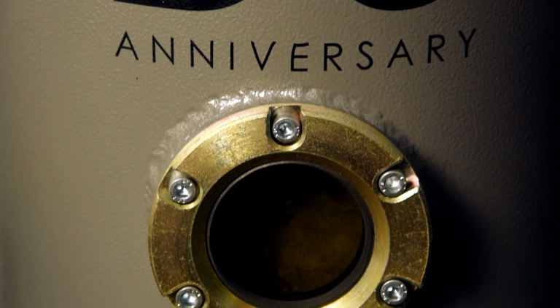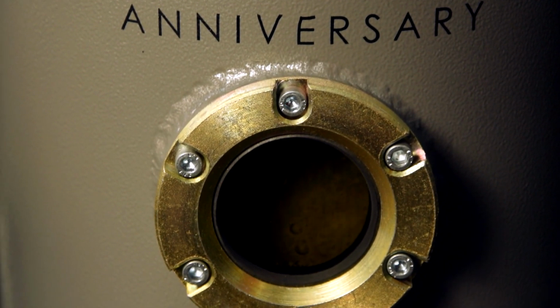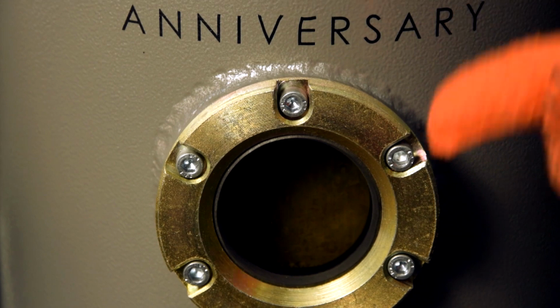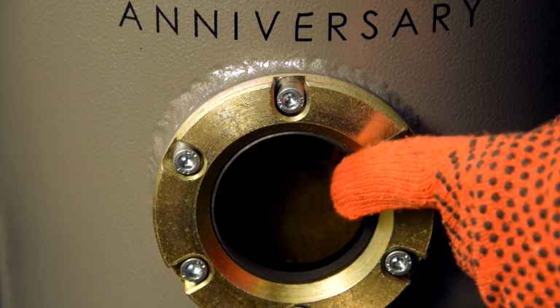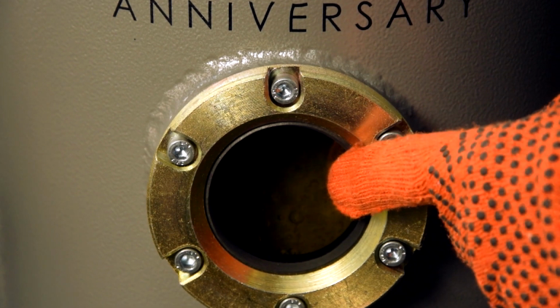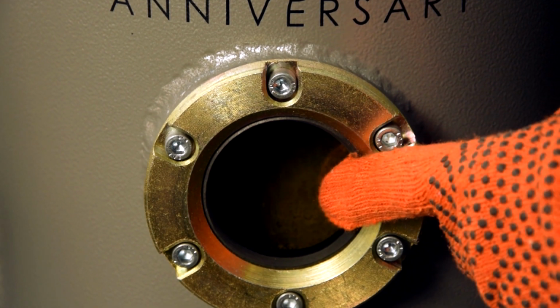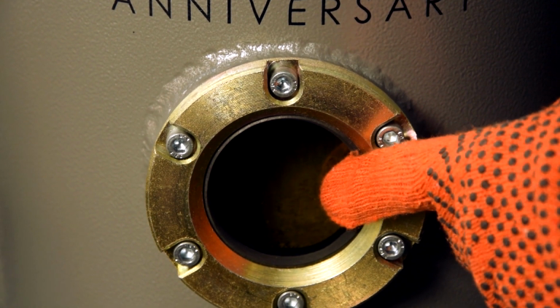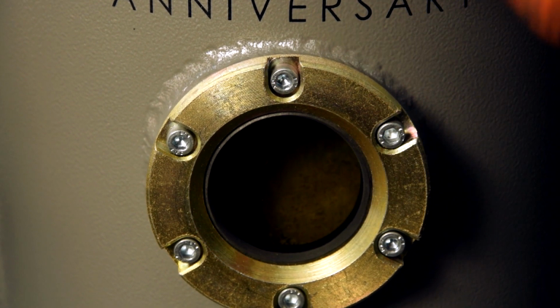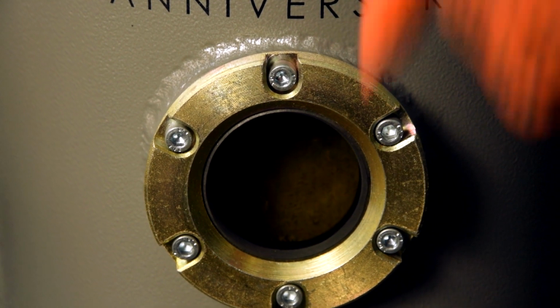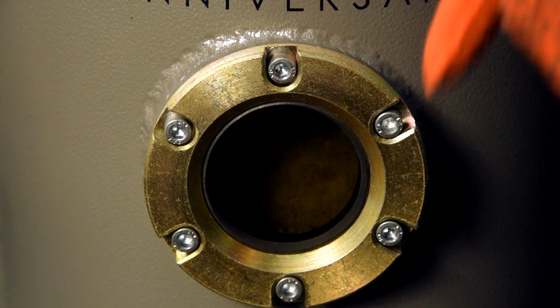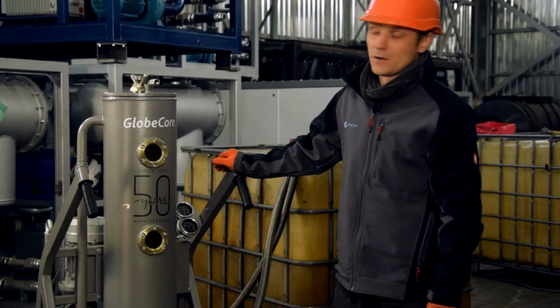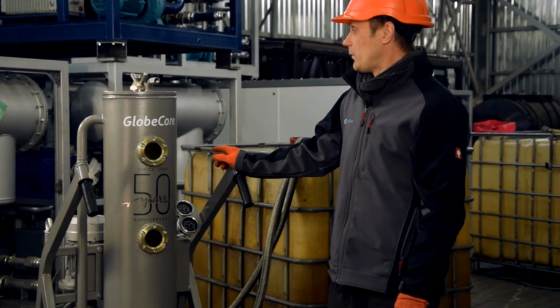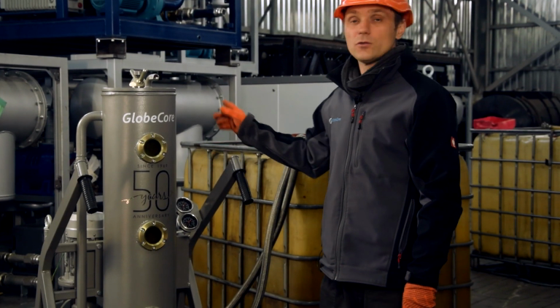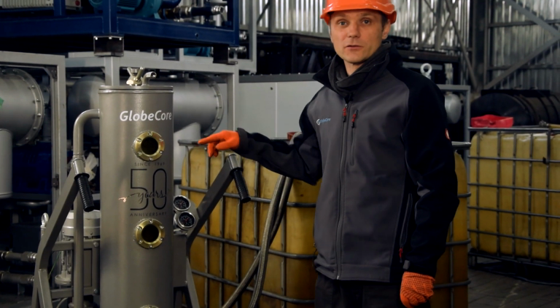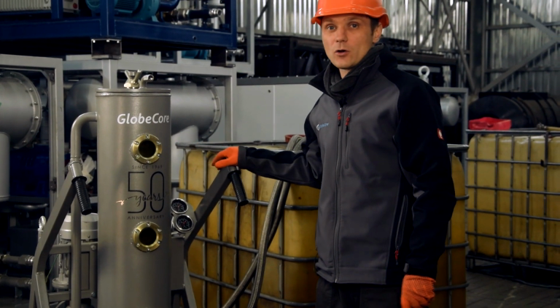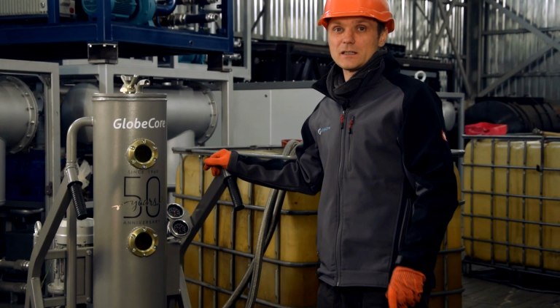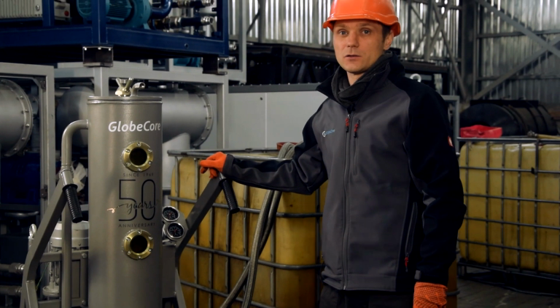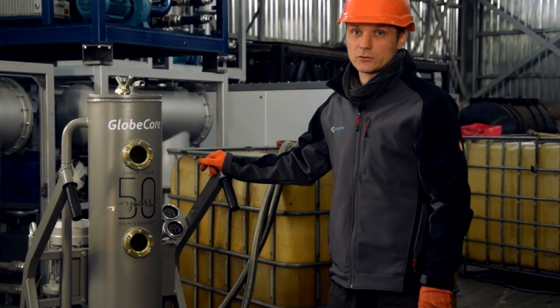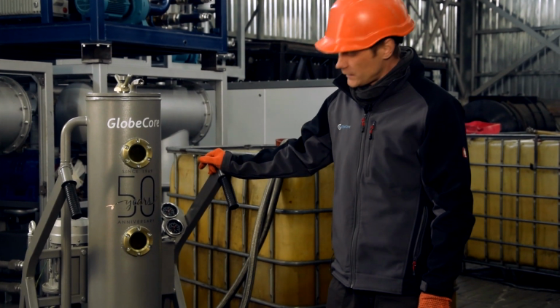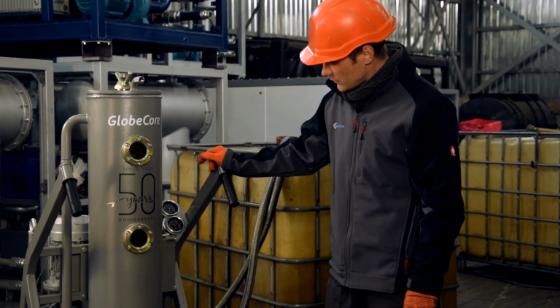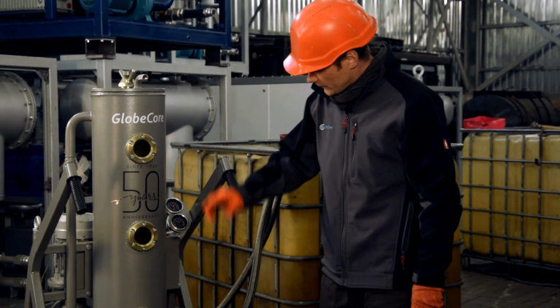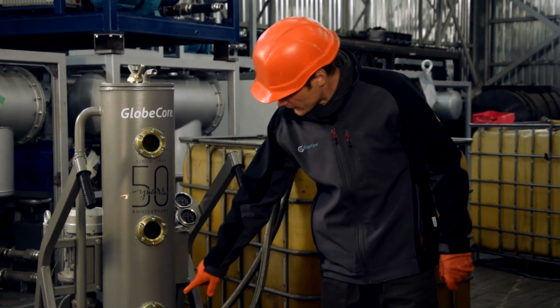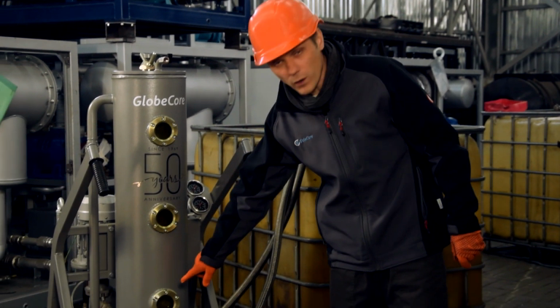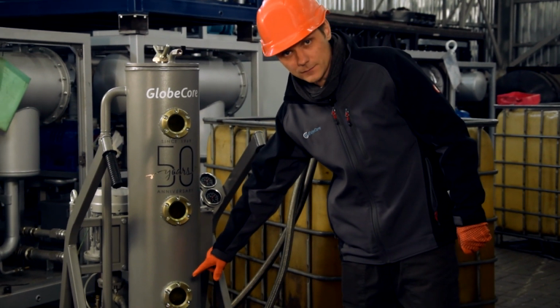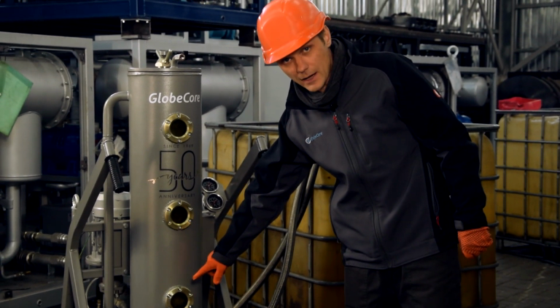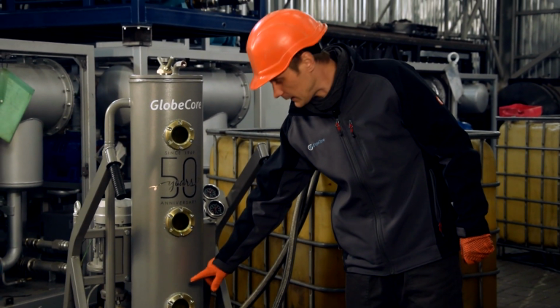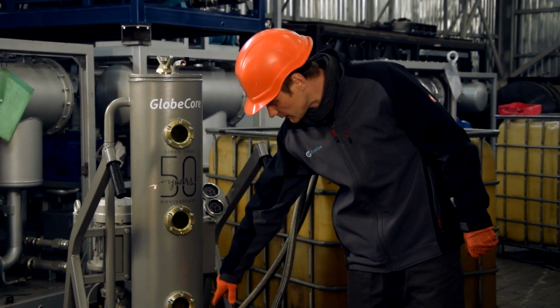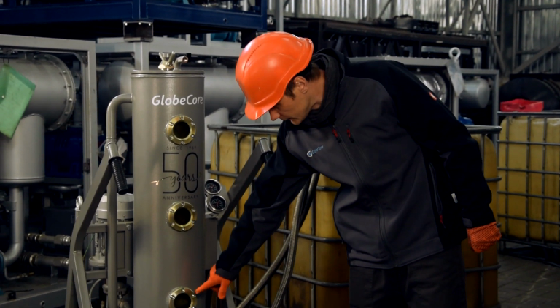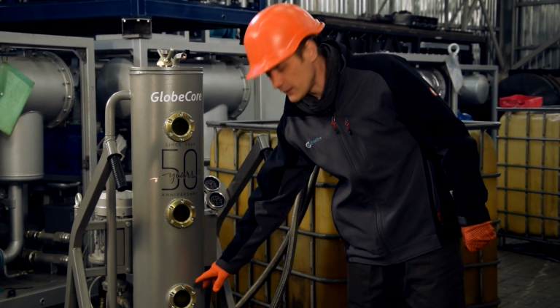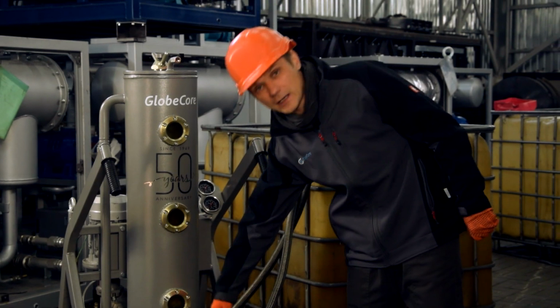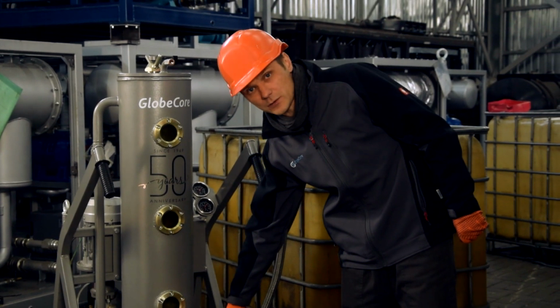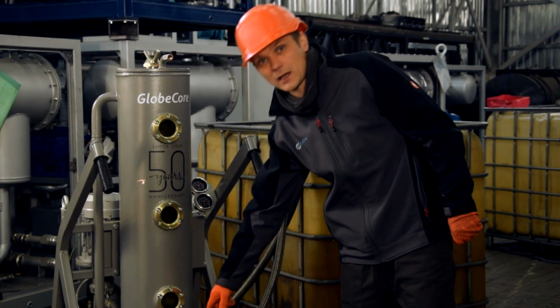We can see water separating from the oil and going down. When the unit is running, the only thing you have to do is observe the water level collected in here and drain it from time to time.